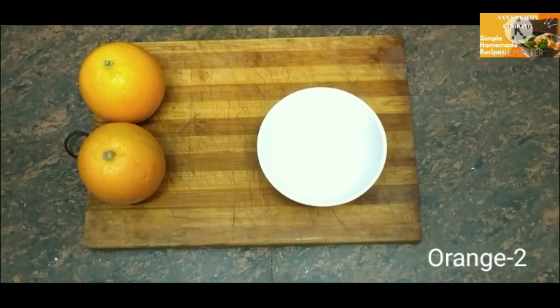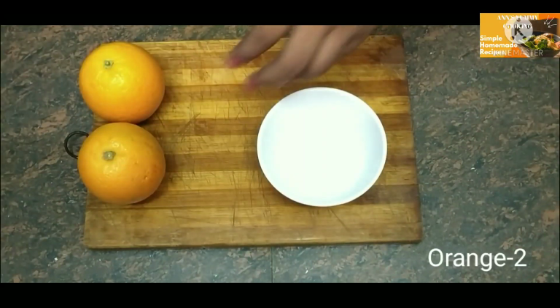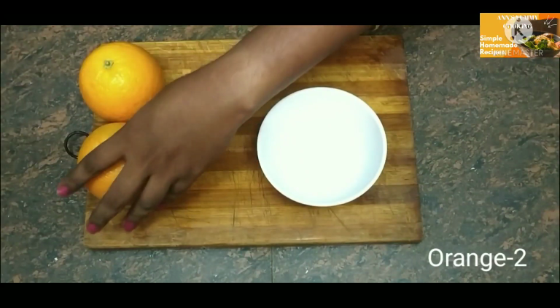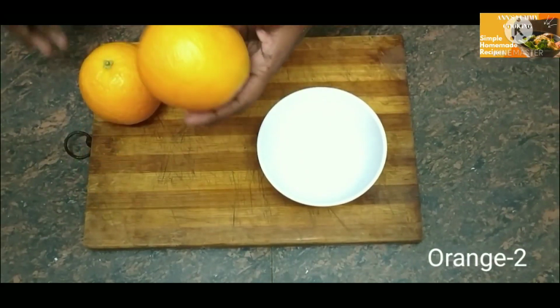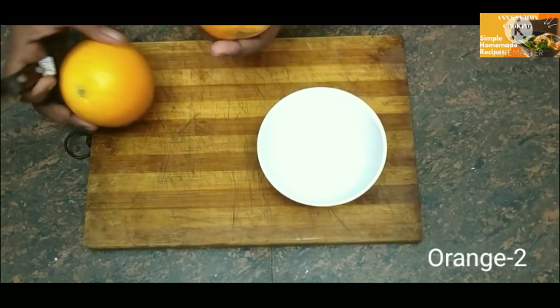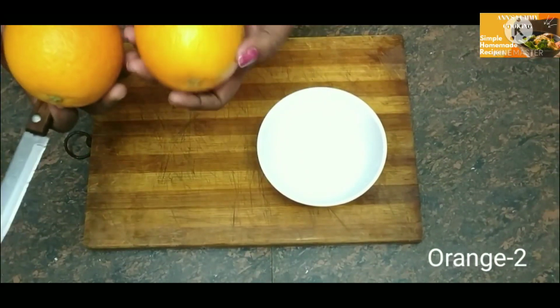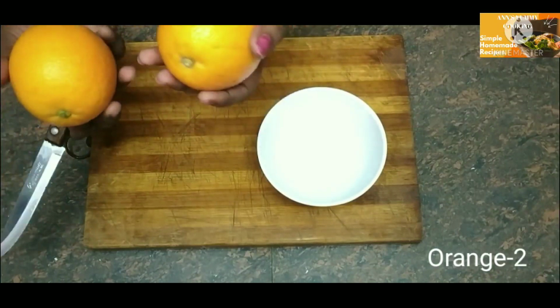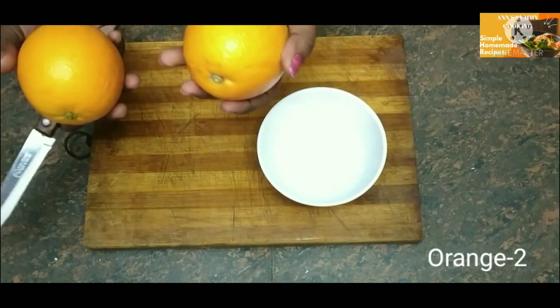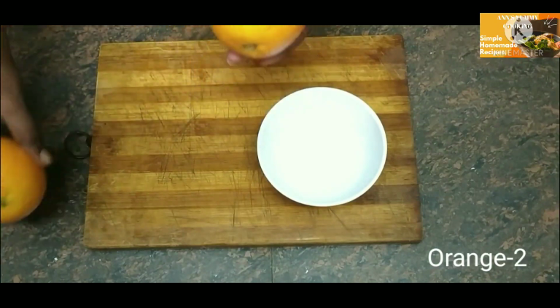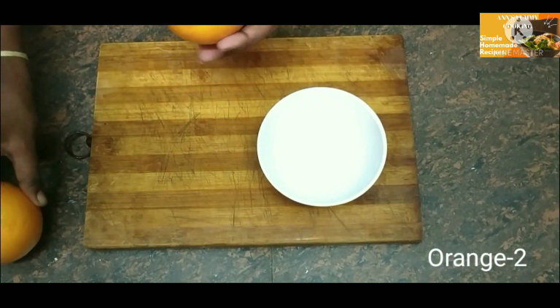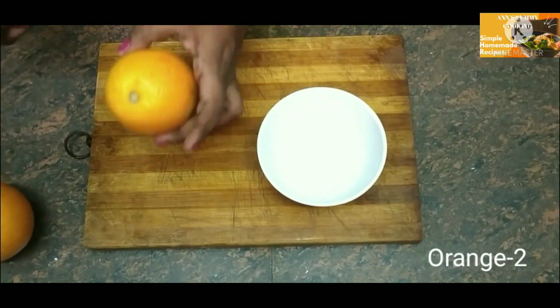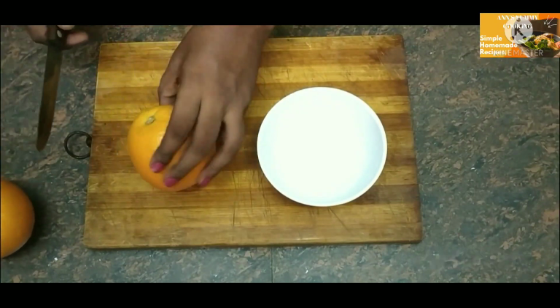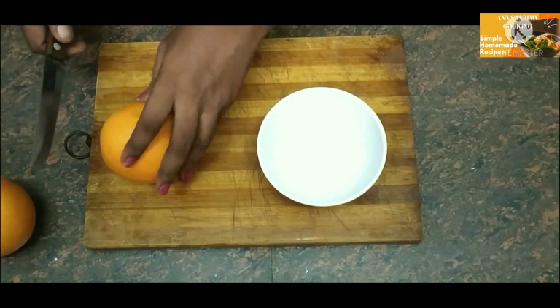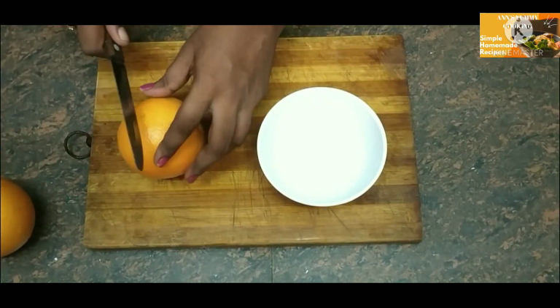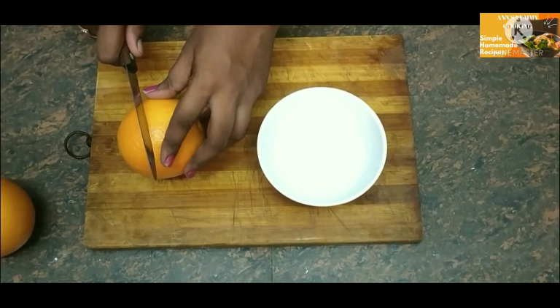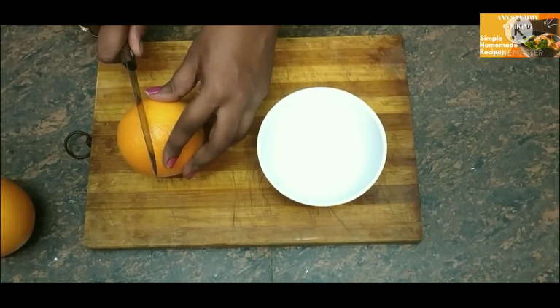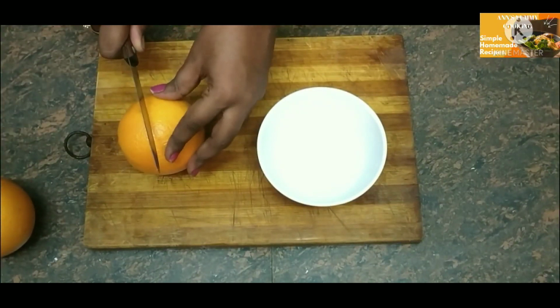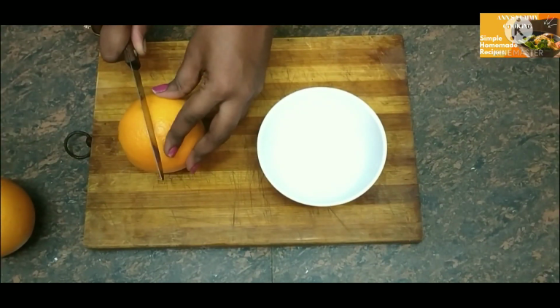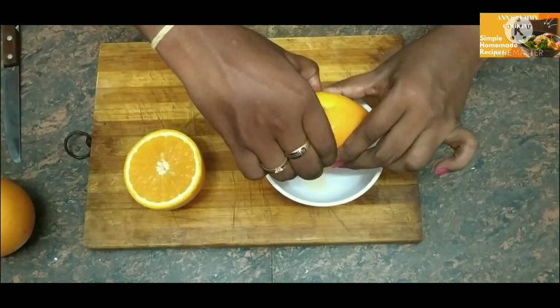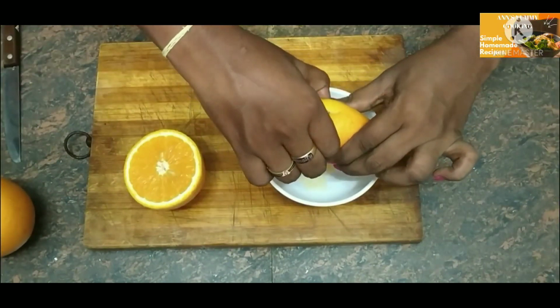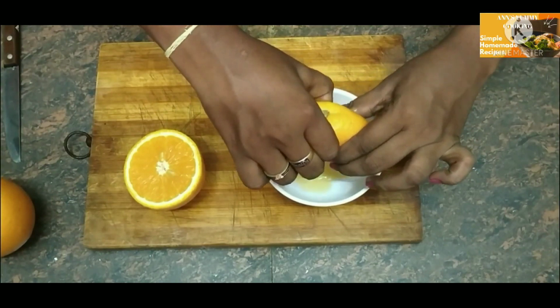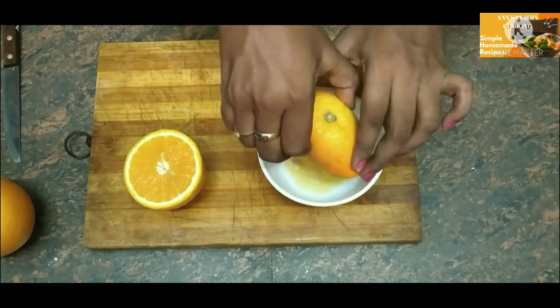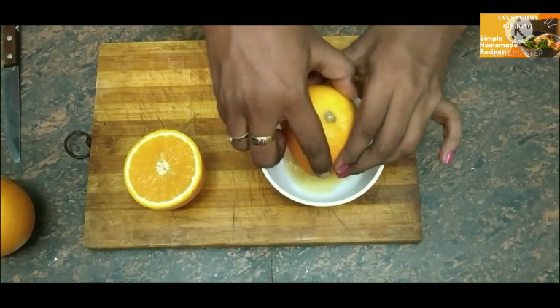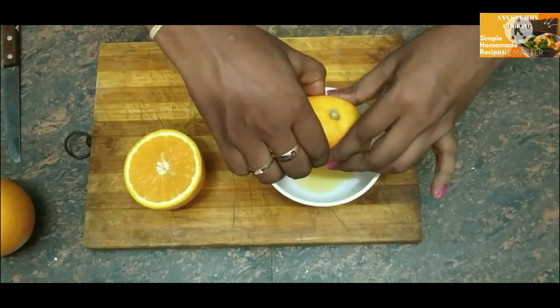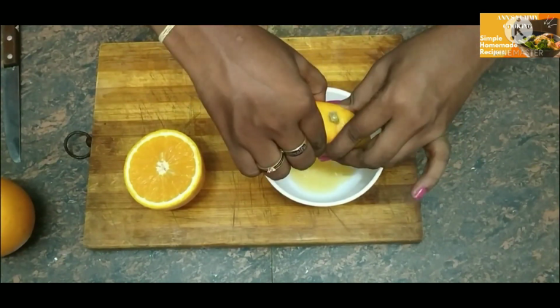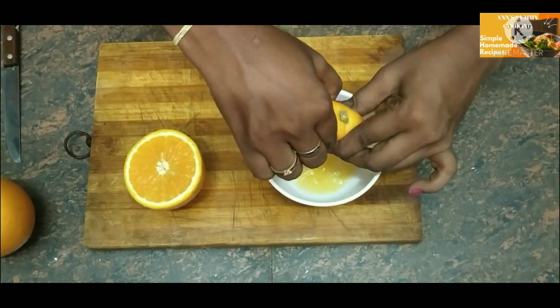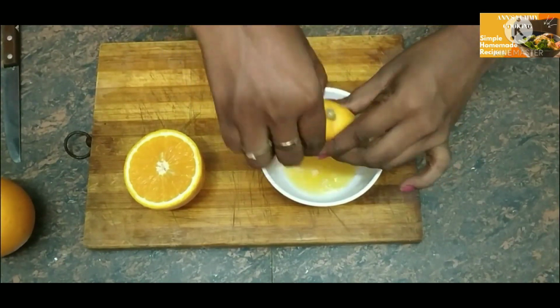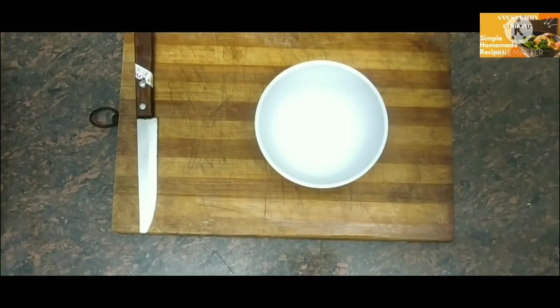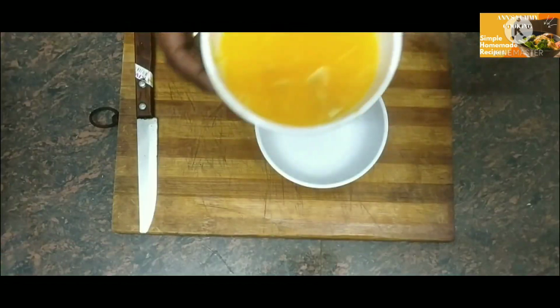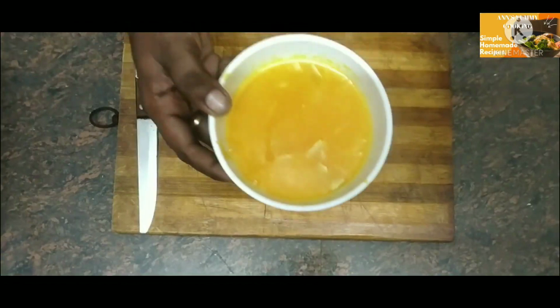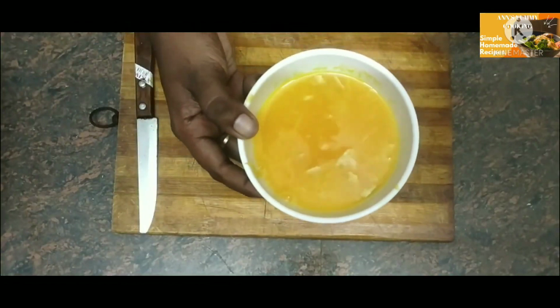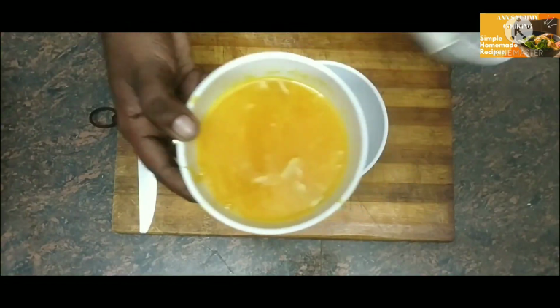Now we have two oranges. Cut and squeeze the juice. We will add the orange juice.